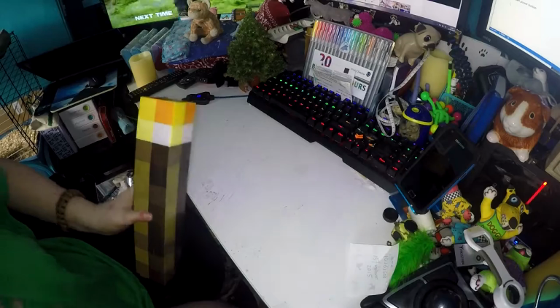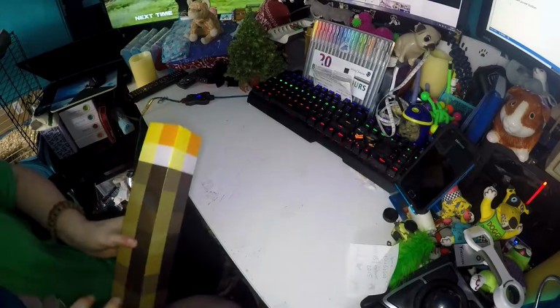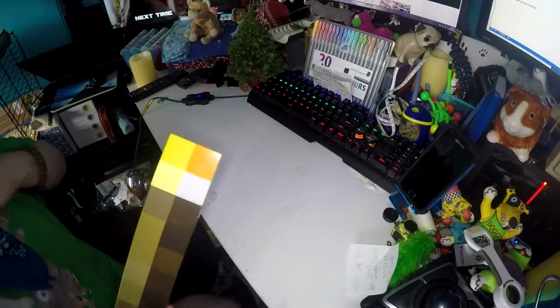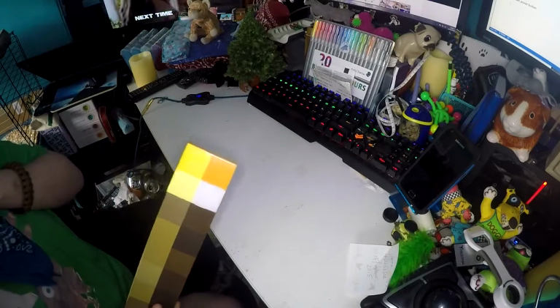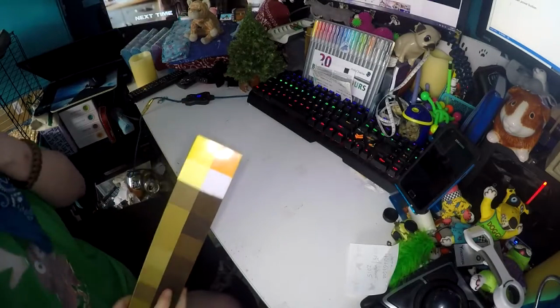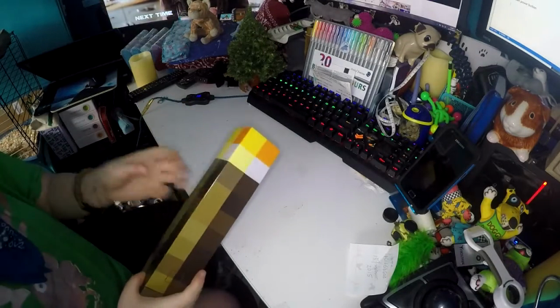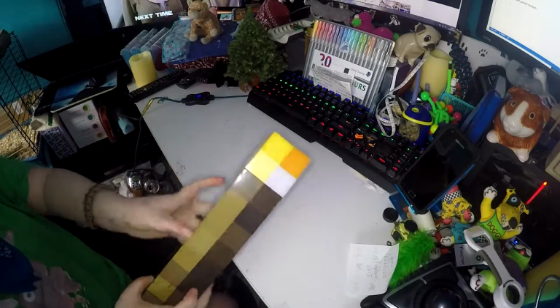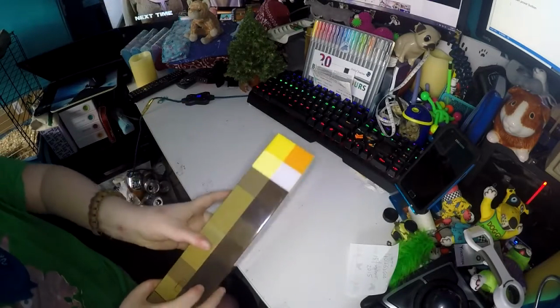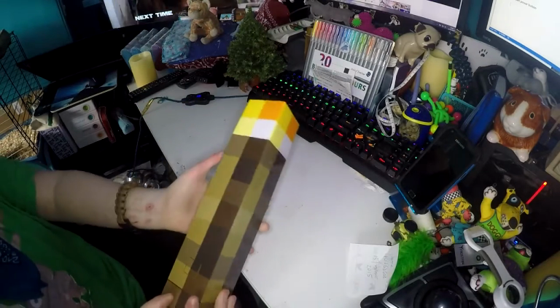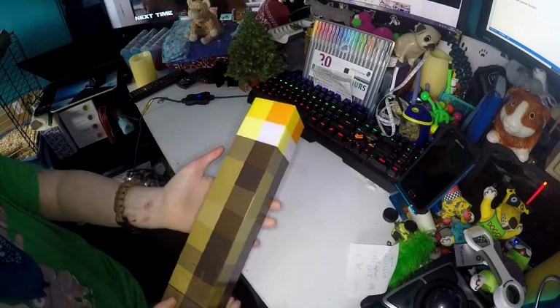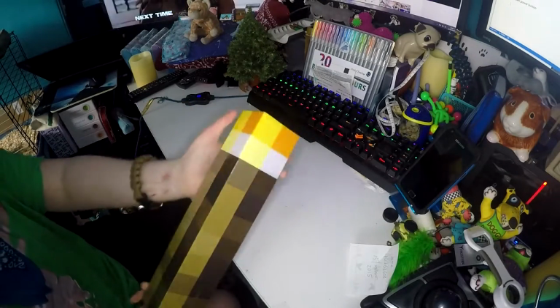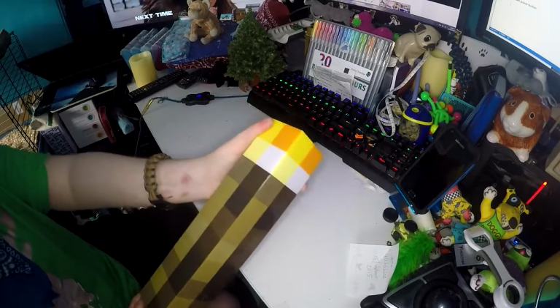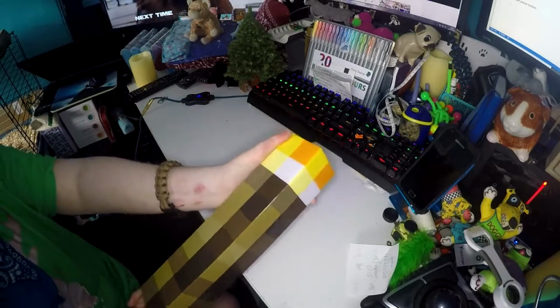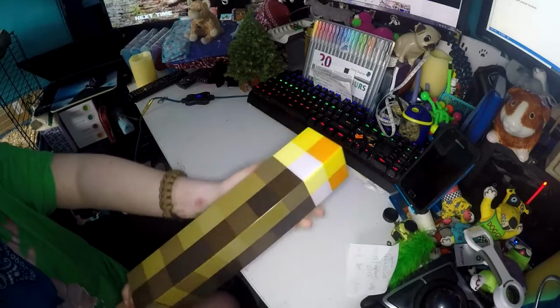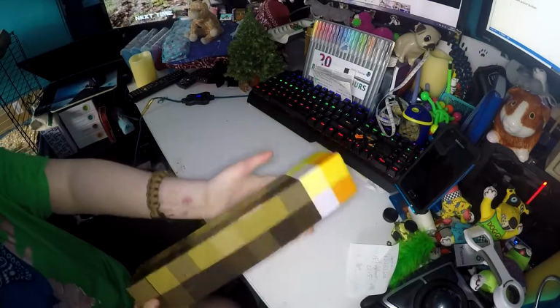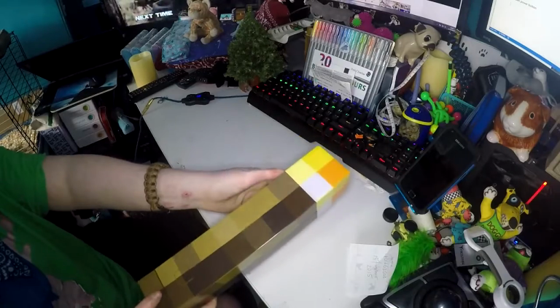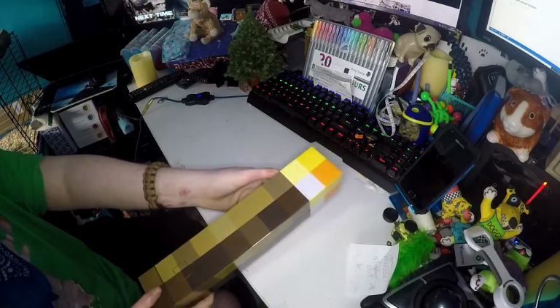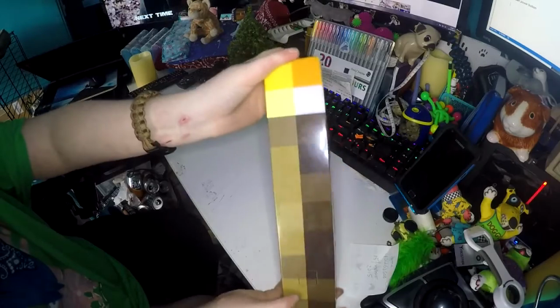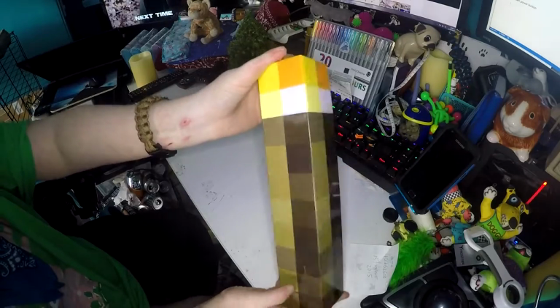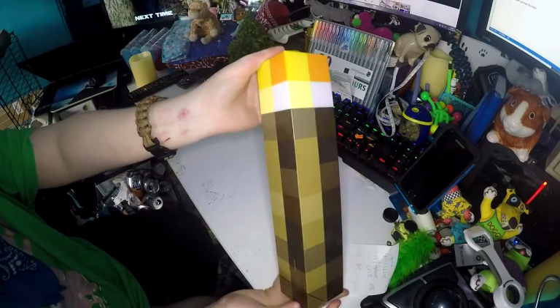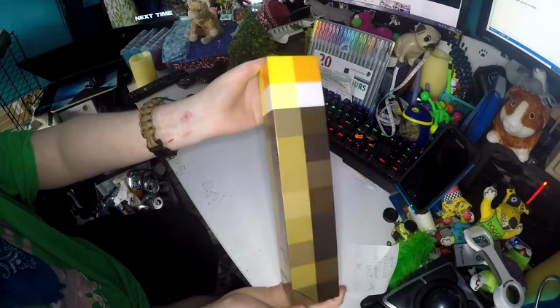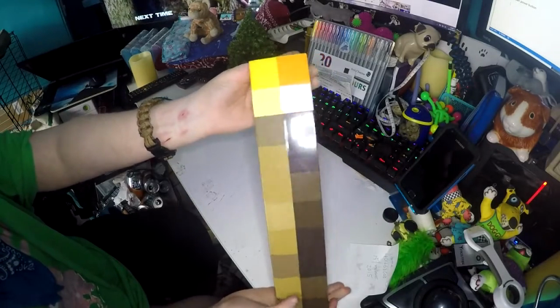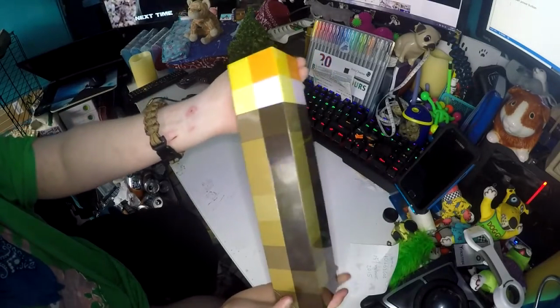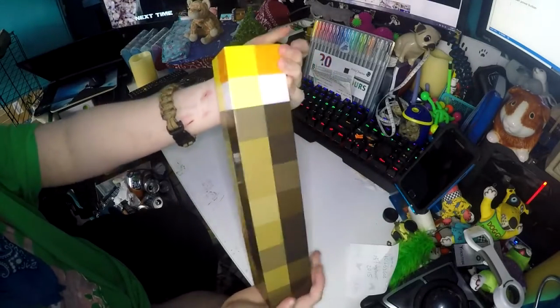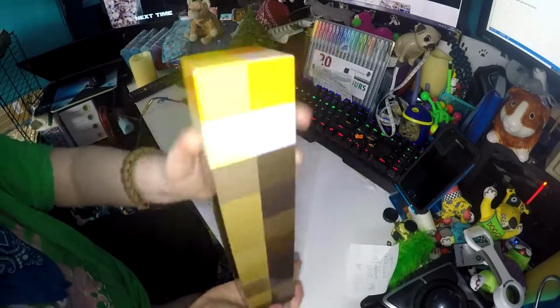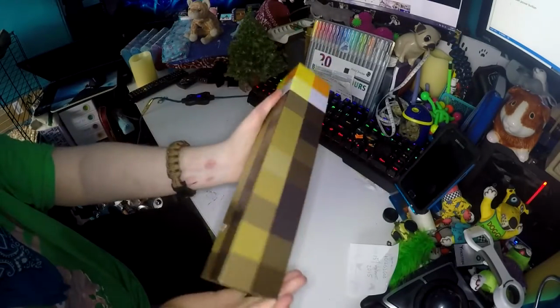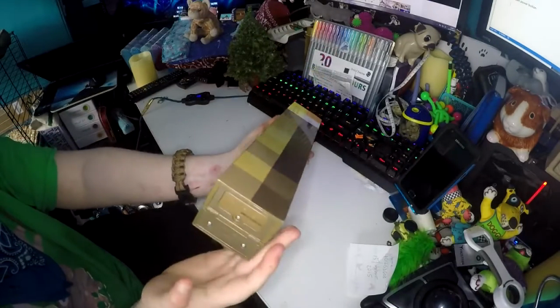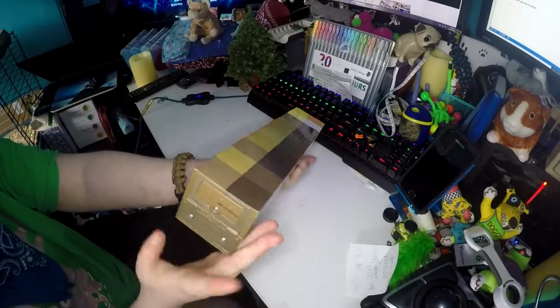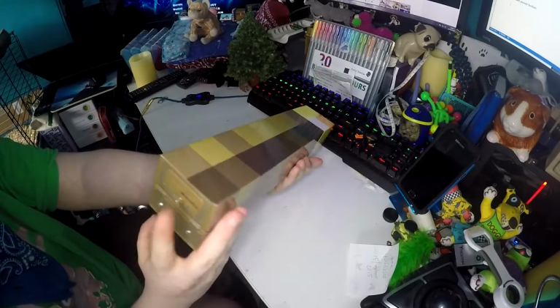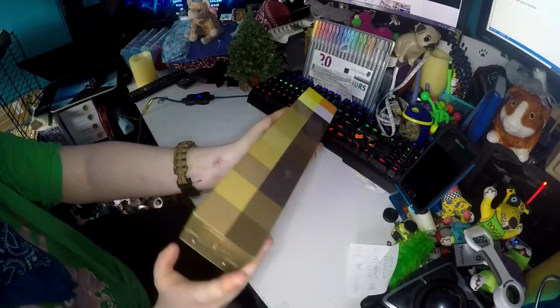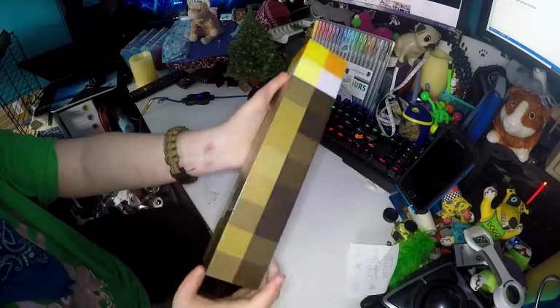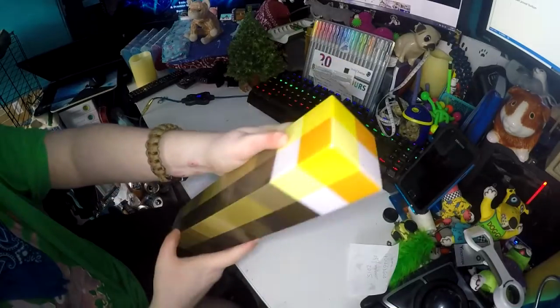If you love Minecraft like me, then you'll love this. It's a torch that looks like a Minecraft torch. It's all pixel accurate on all sides — apart from the bottom, that's just brown.